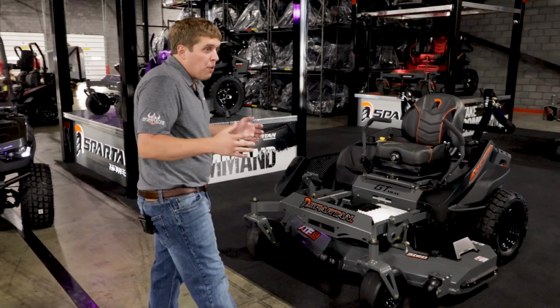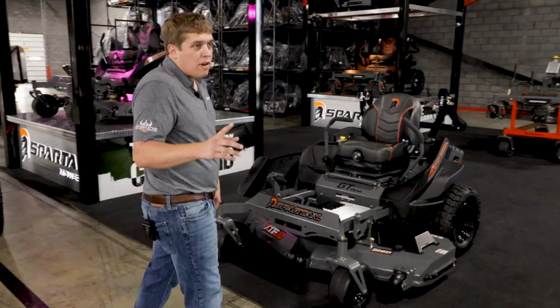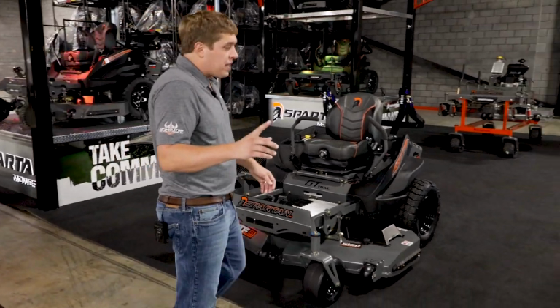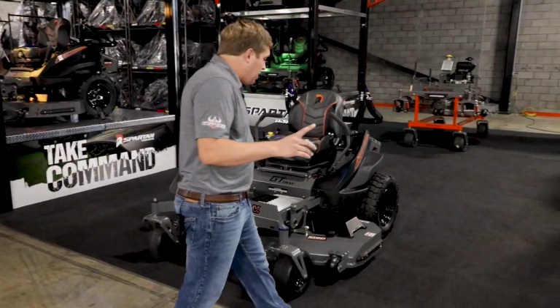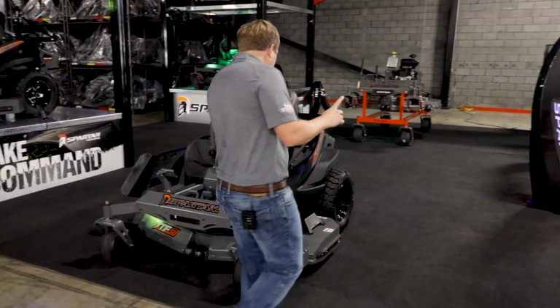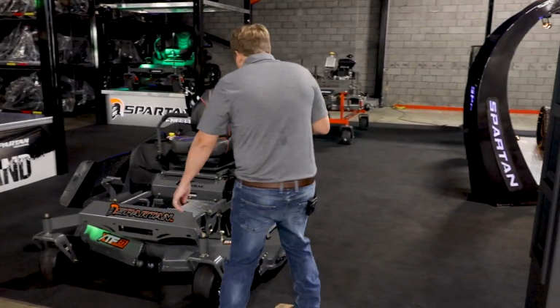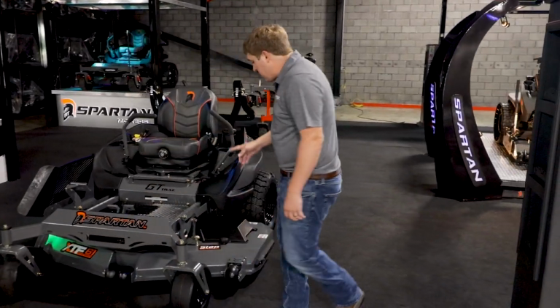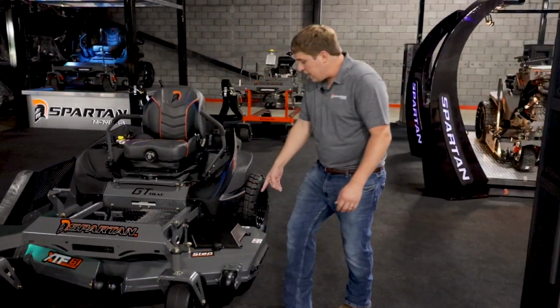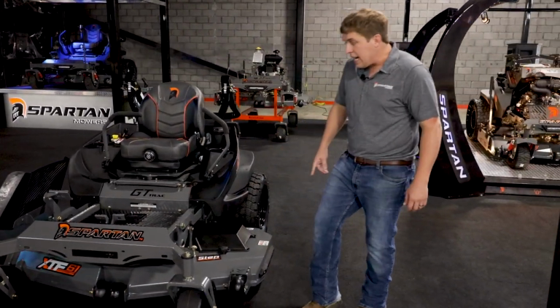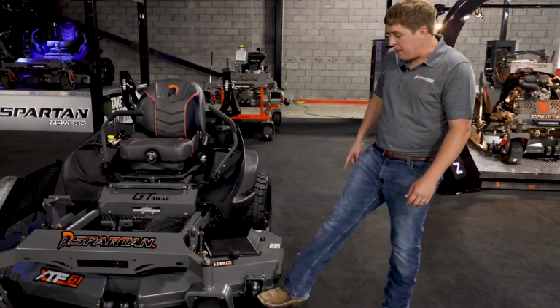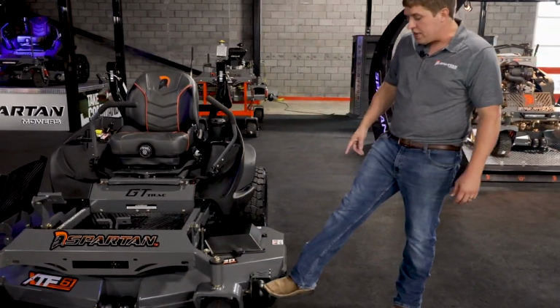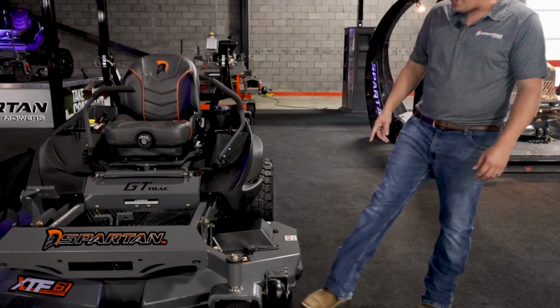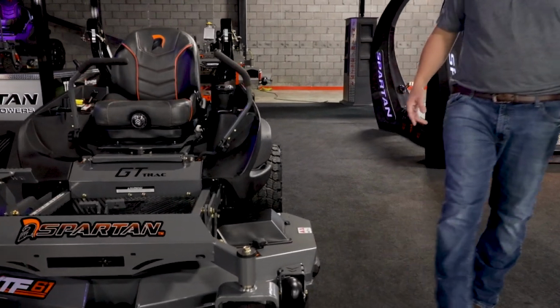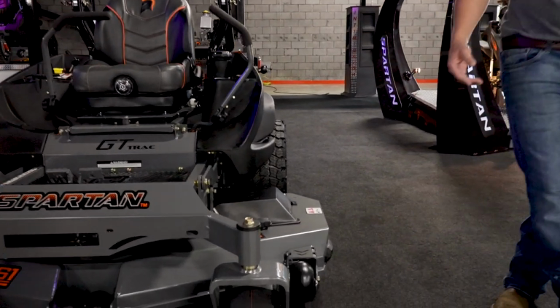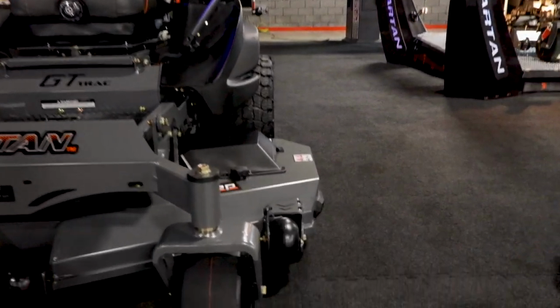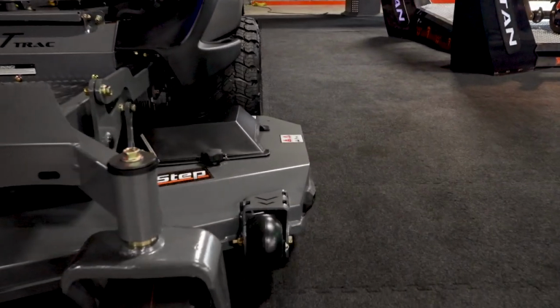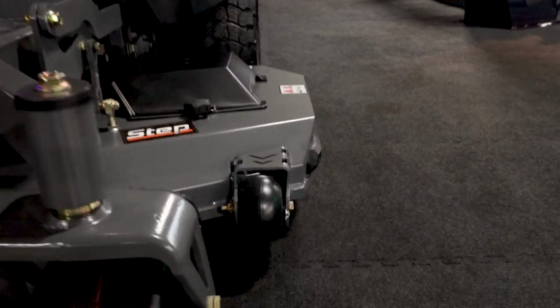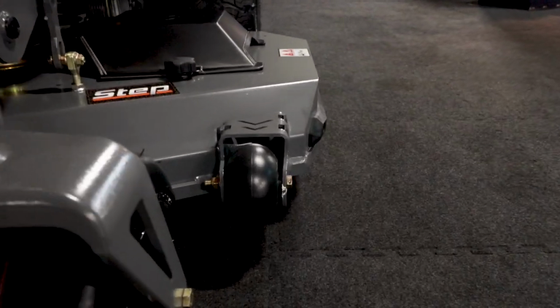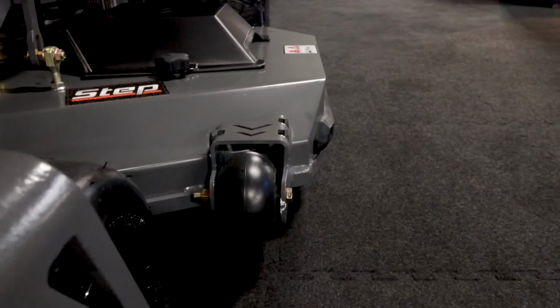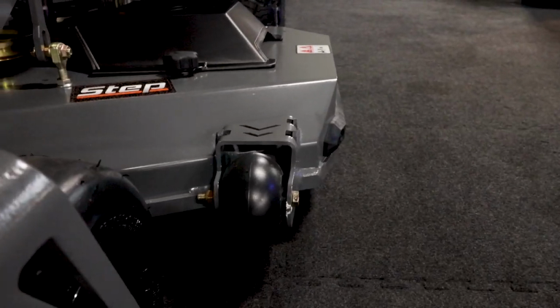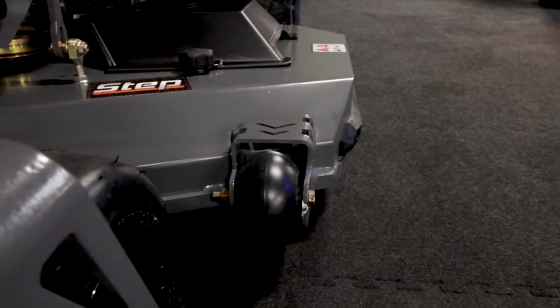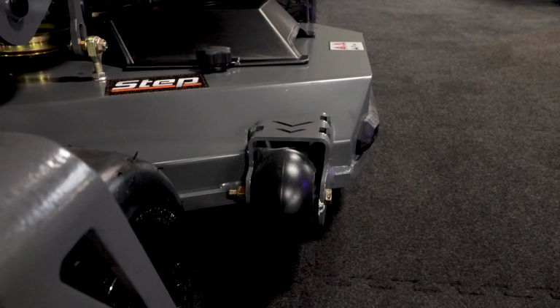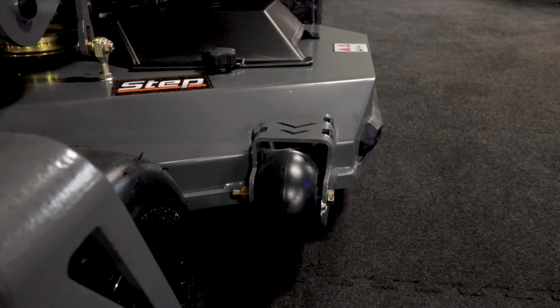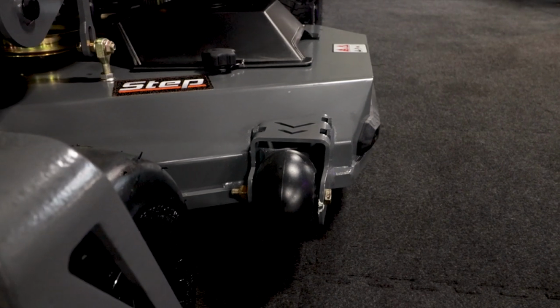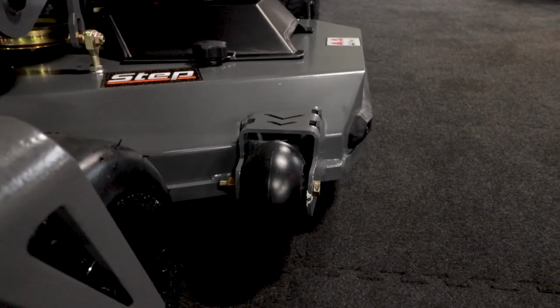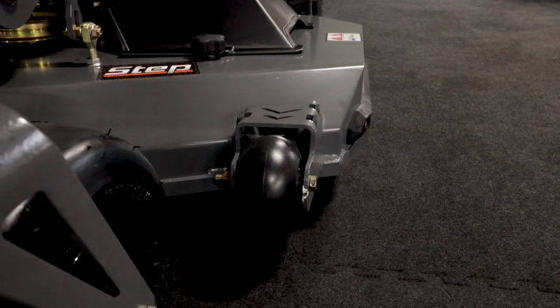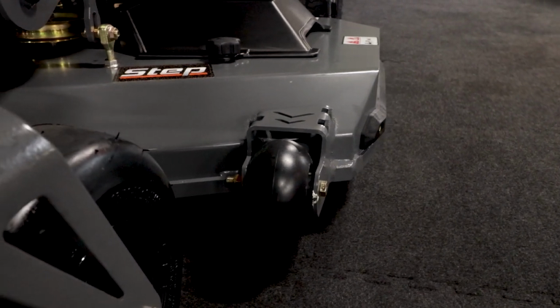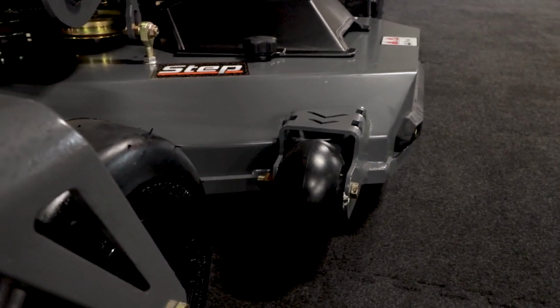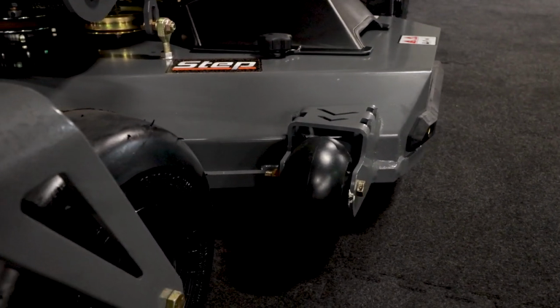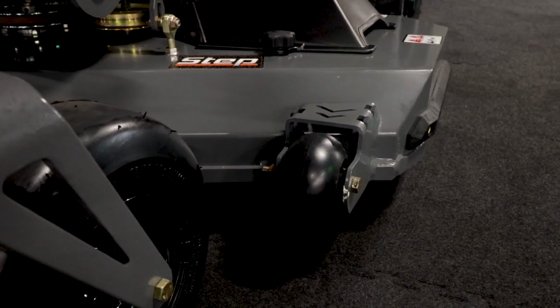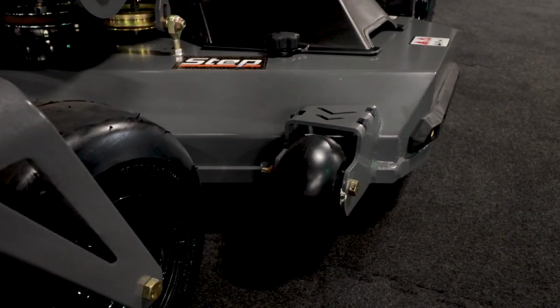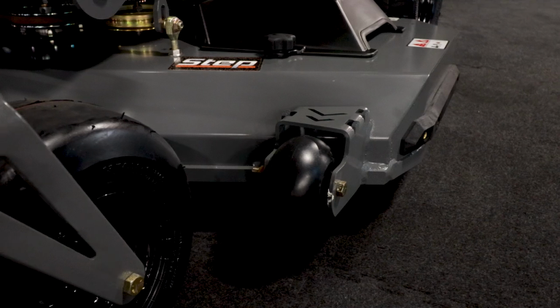Now with all of our mowers, we use solid anti-scalping wheels — not what I call the wiffle ball effect. So if you smack it against a tree, a curb, or something sideways, it is going to withstand that abuse because it is solid.